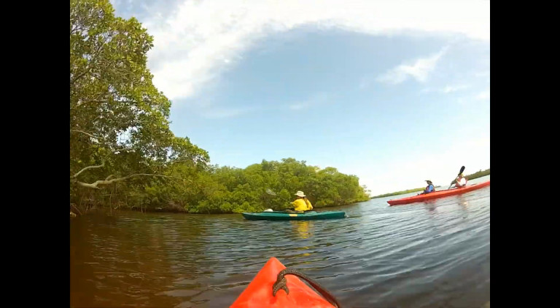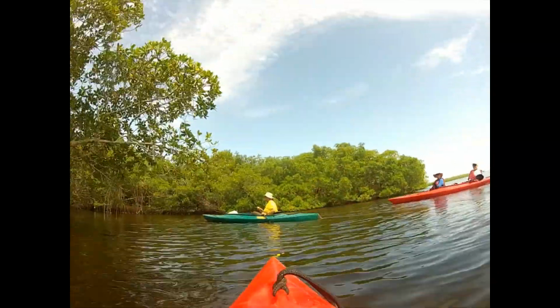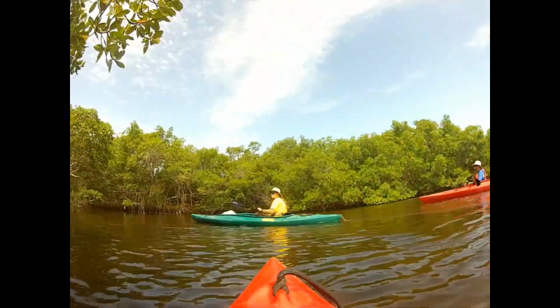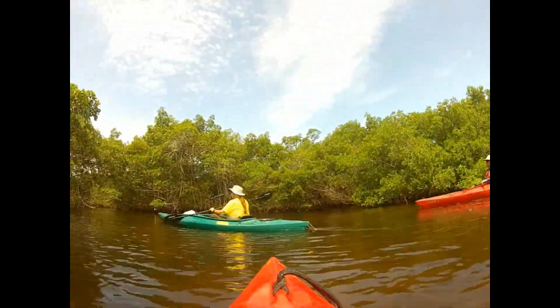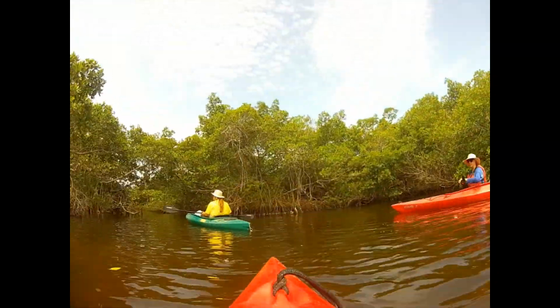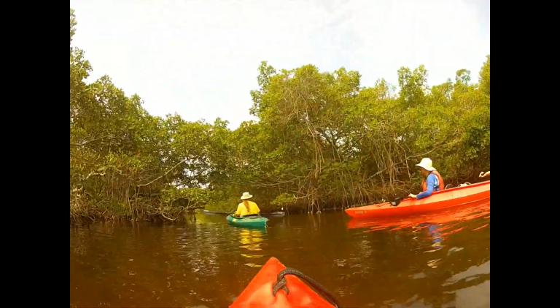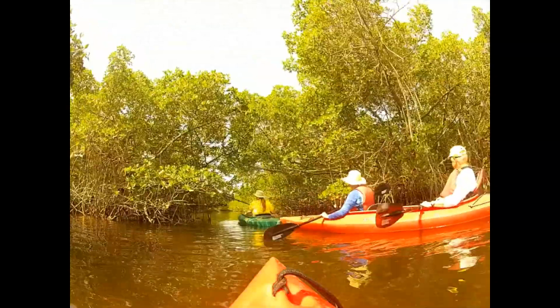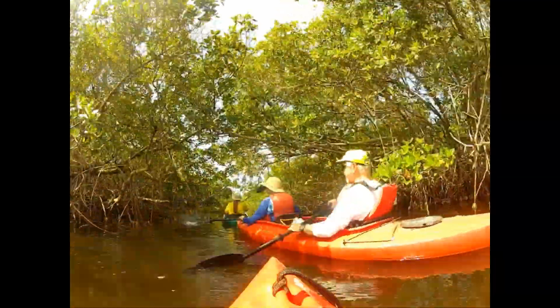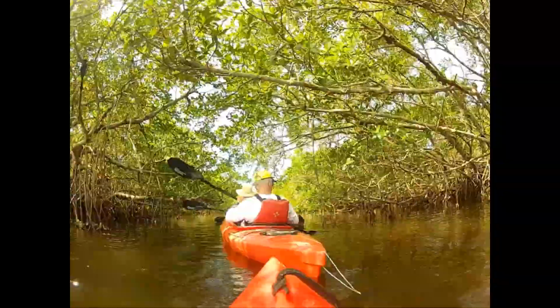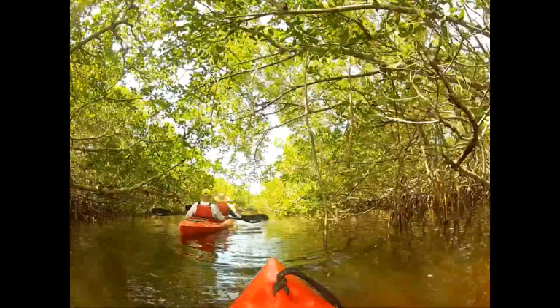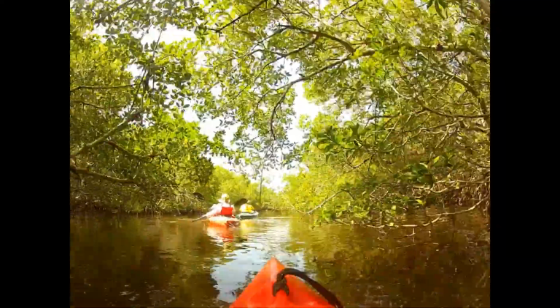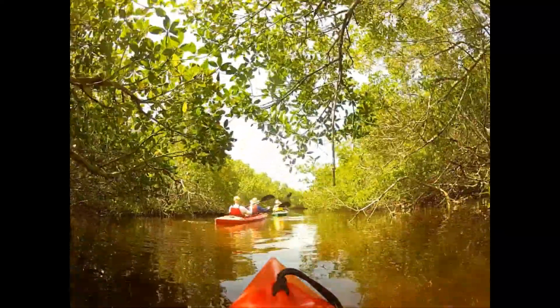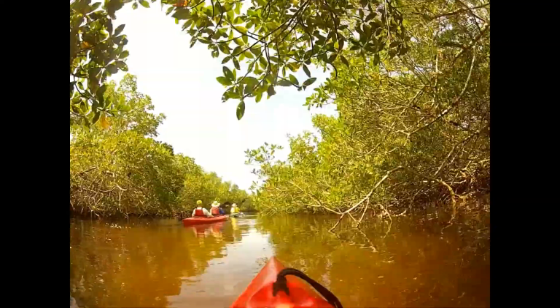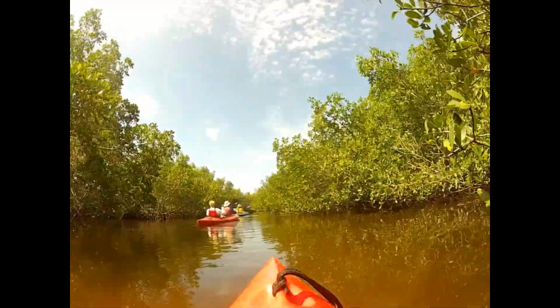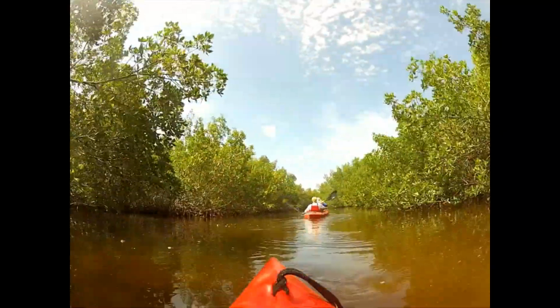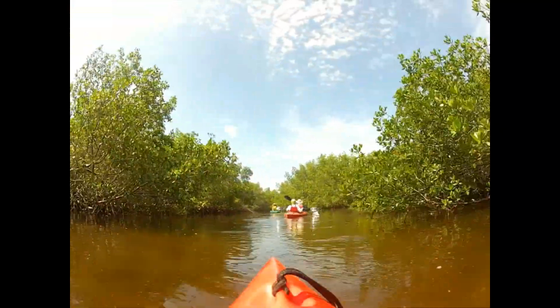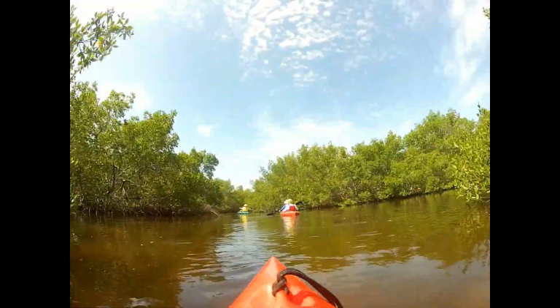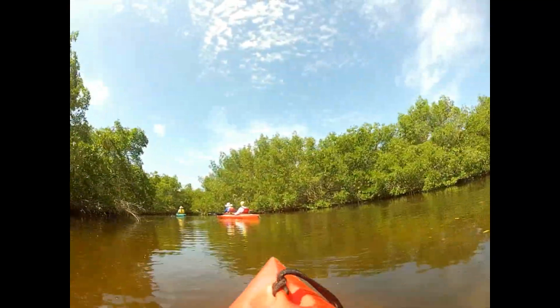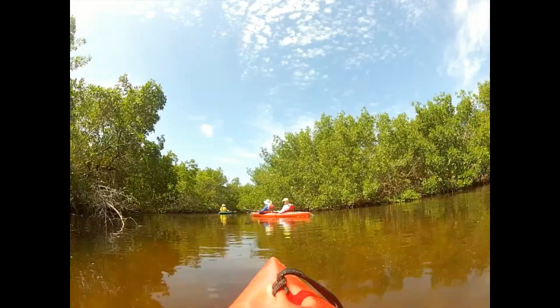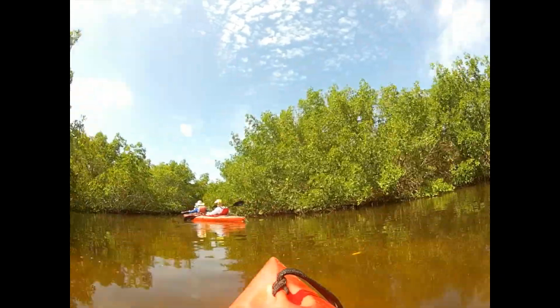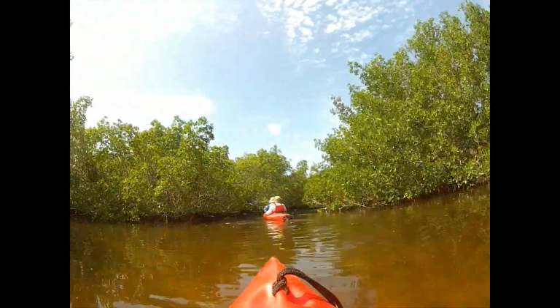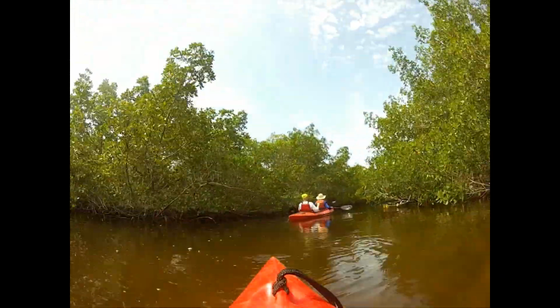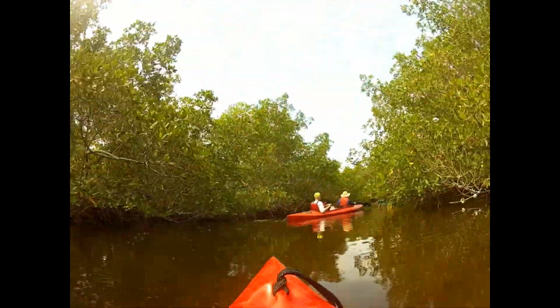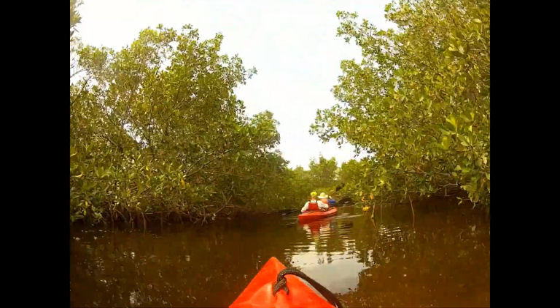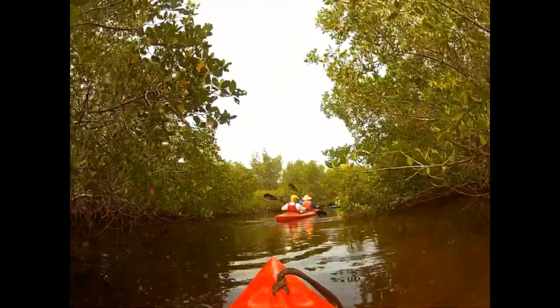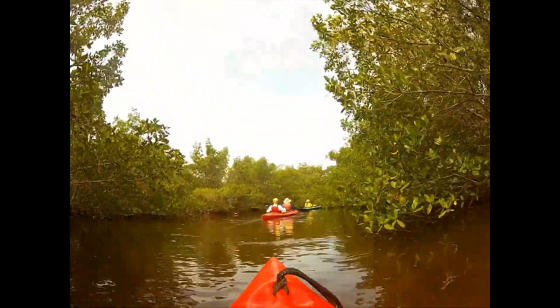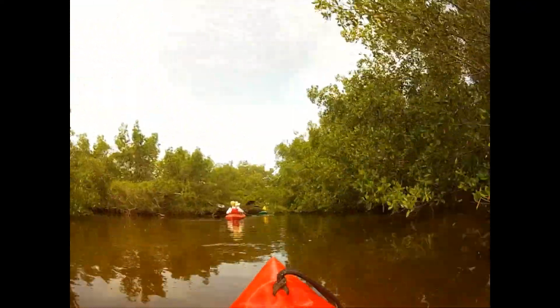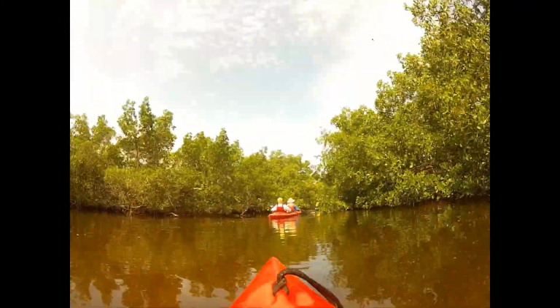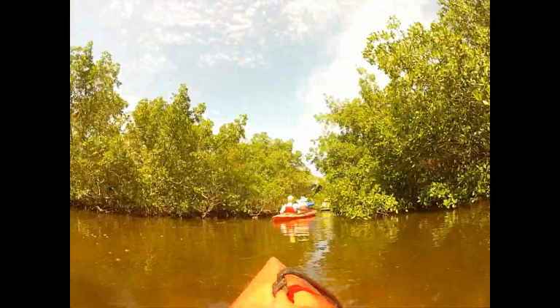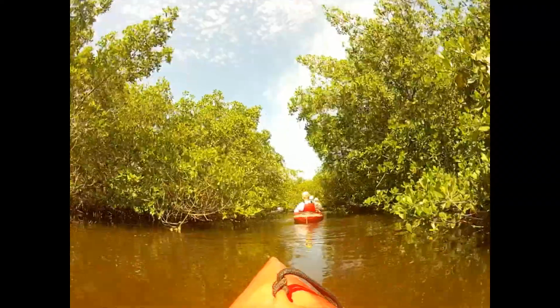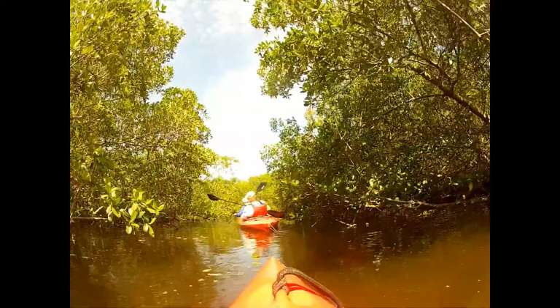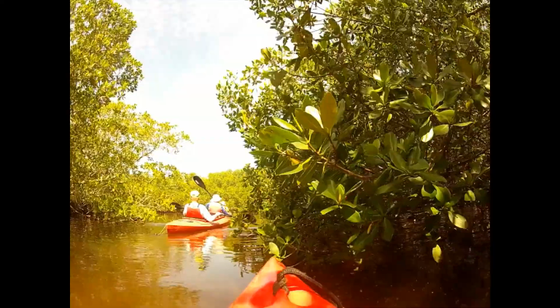These forests protect our home from wind and storm surges, like the predicted 10 to 15 foot storm surge that Hurricane Irma was supposed to produce. They reduce erosion, dissipate wave energy, and absorb excess water produced by hurricanes.